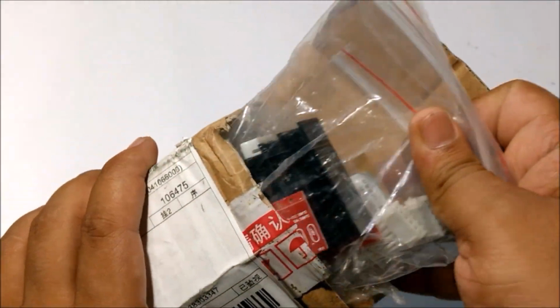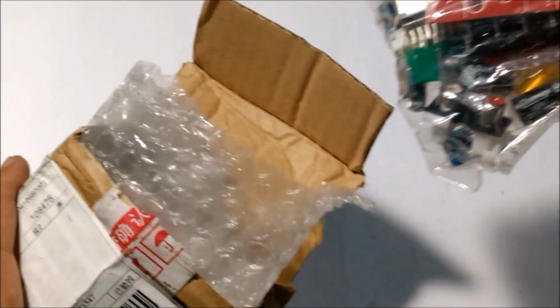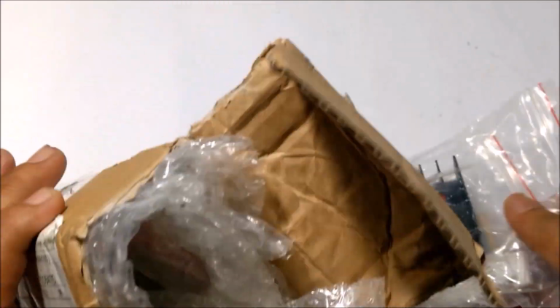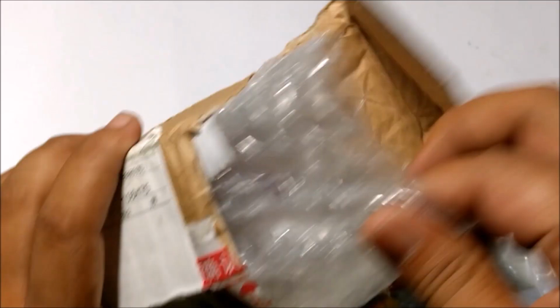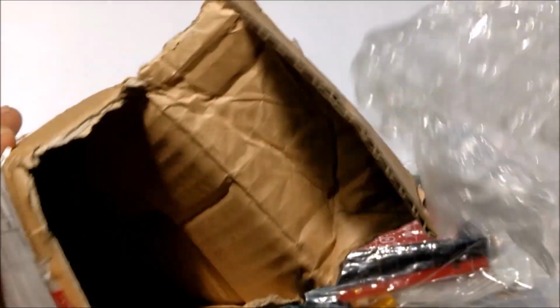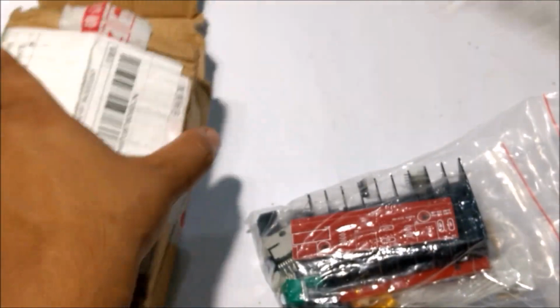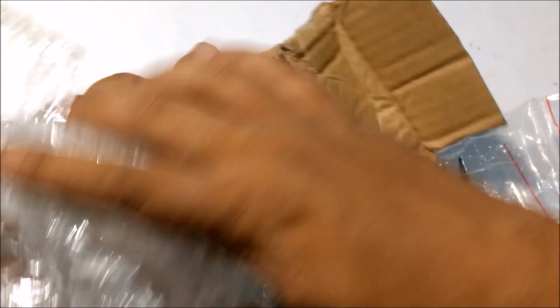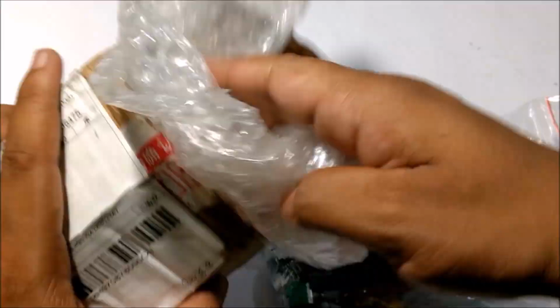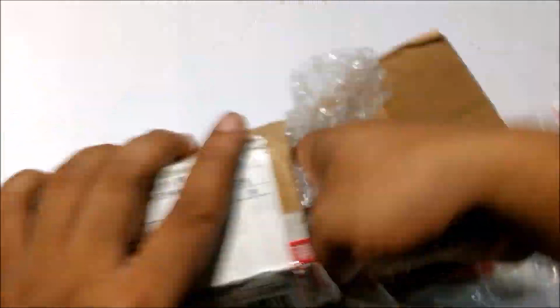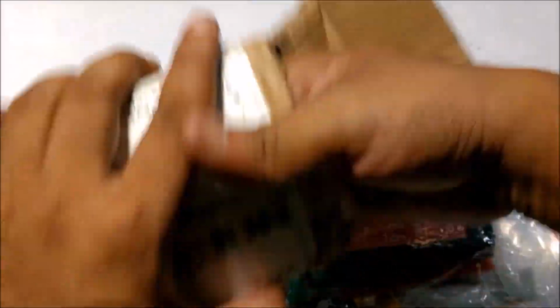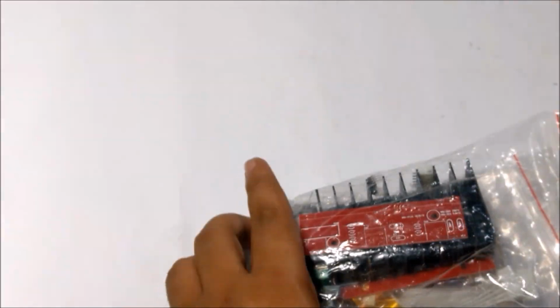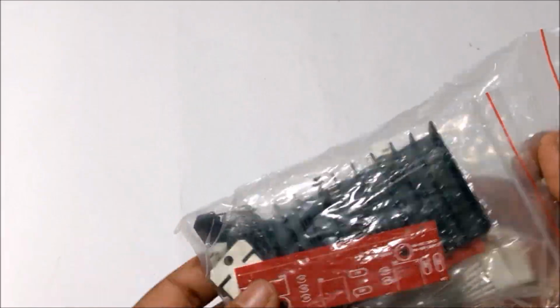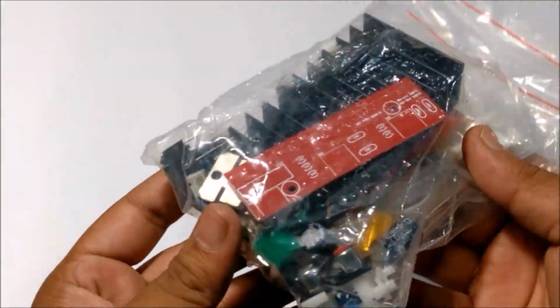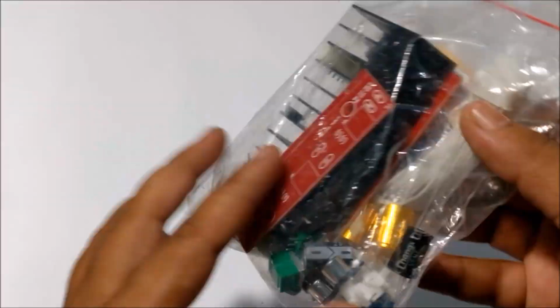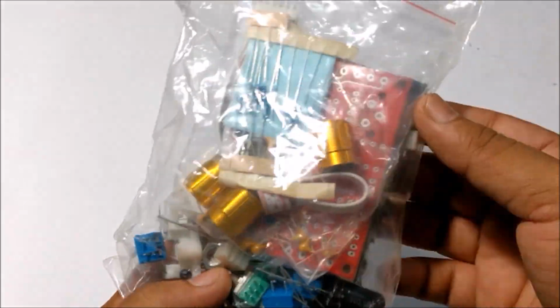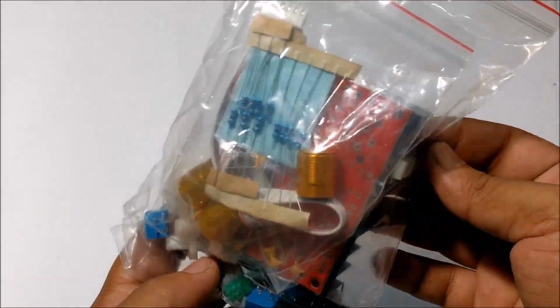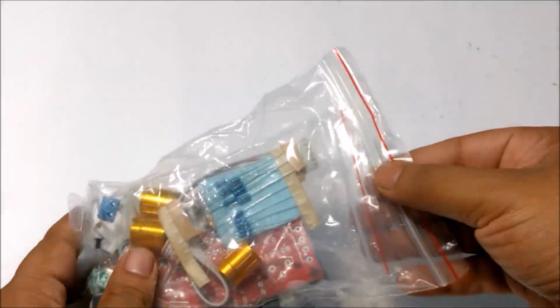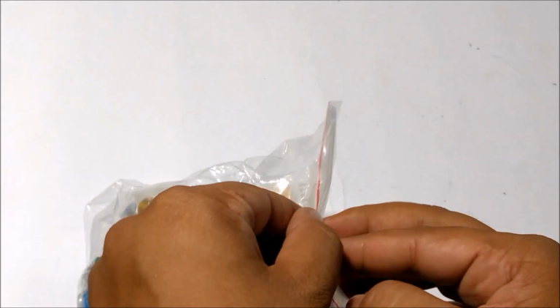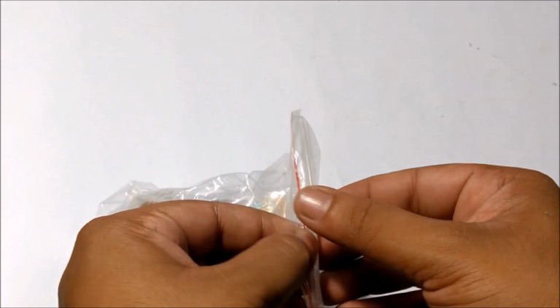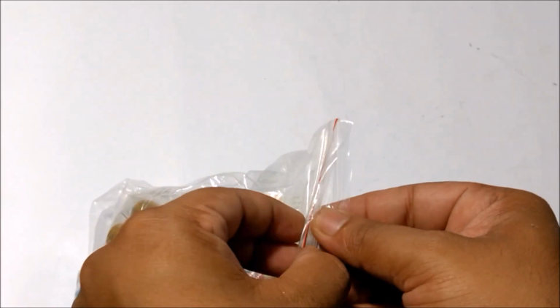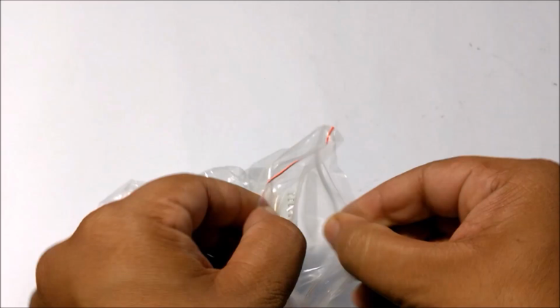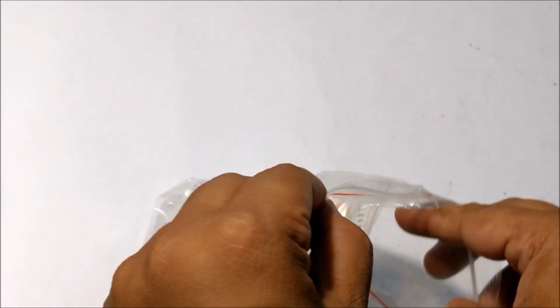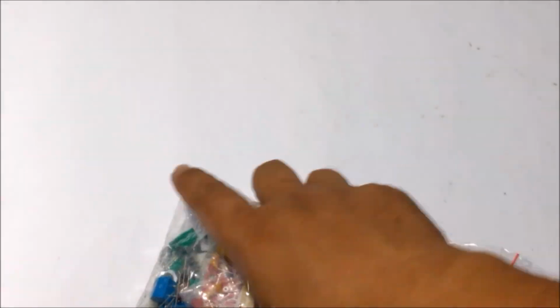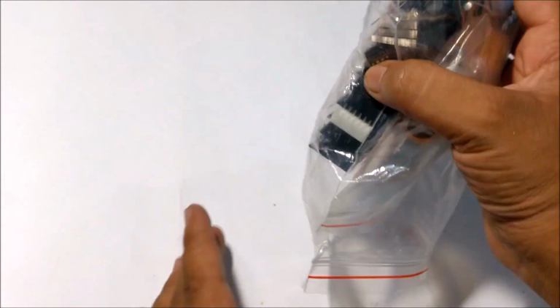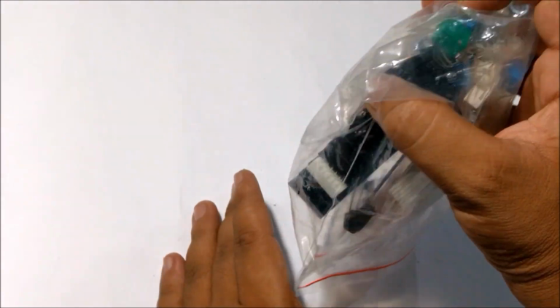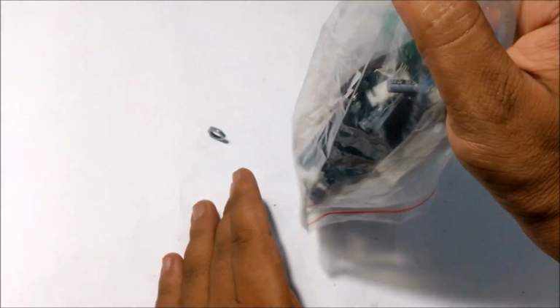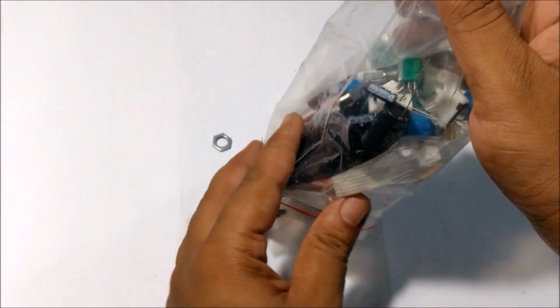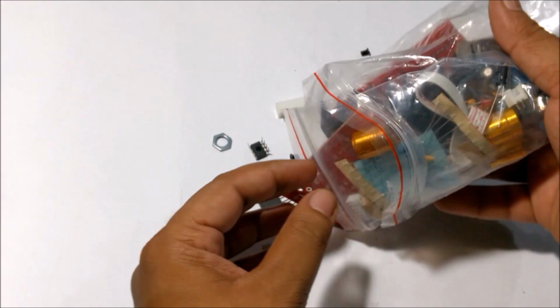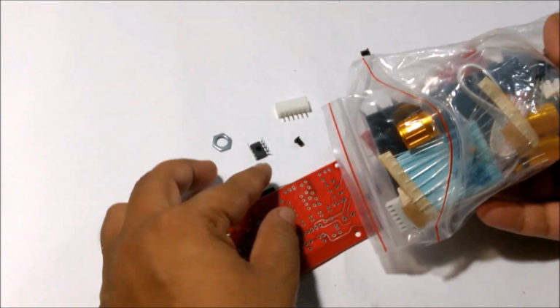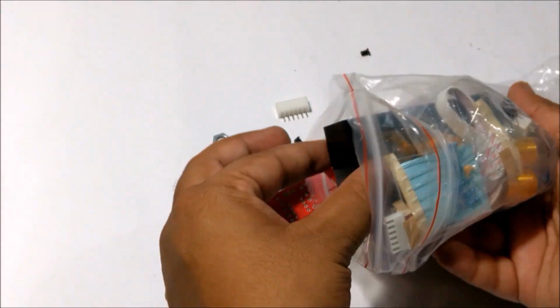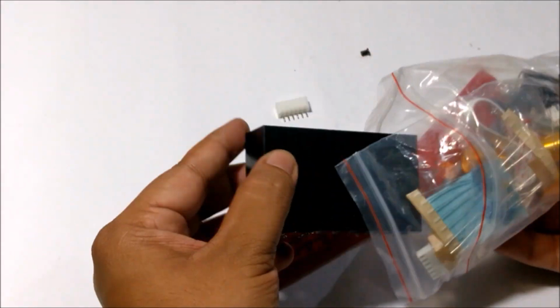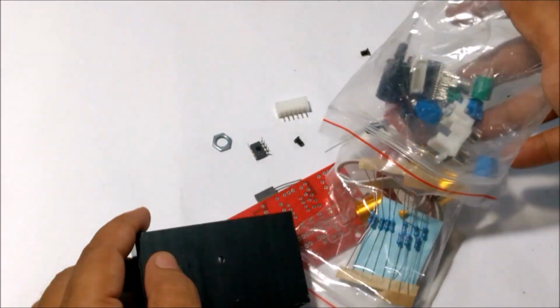I recently bought this kit from AliExpress. It's a TDS 7377 based 2.1 channel amplifier module DOE kit. So let's open it up and see what's inside.